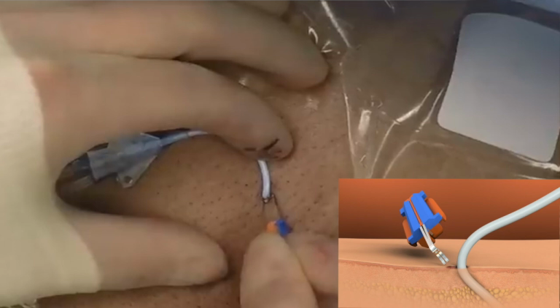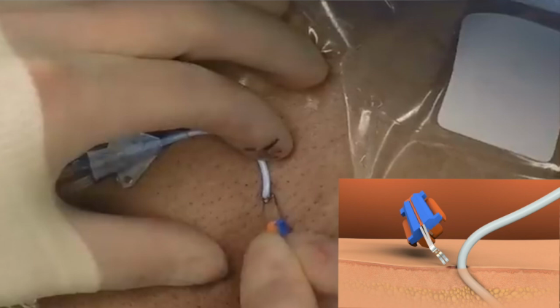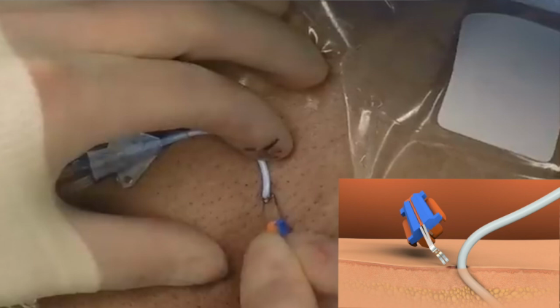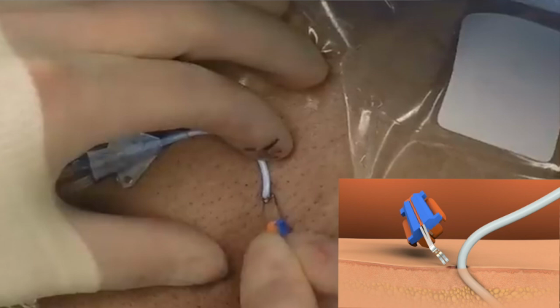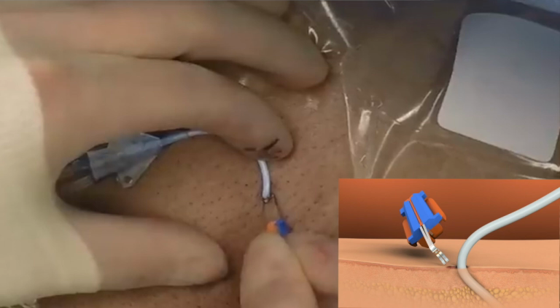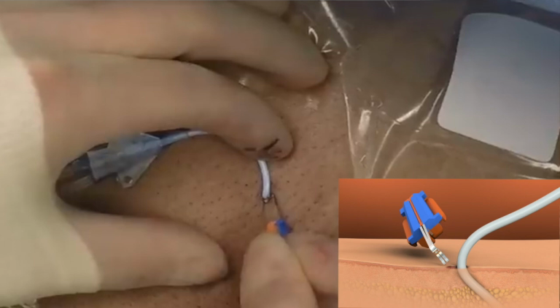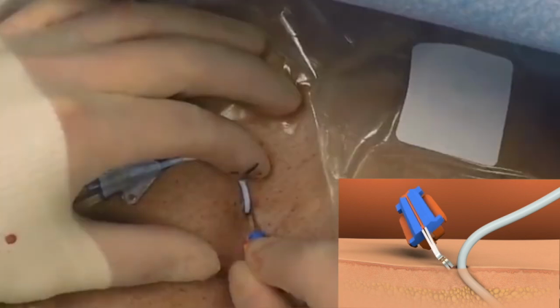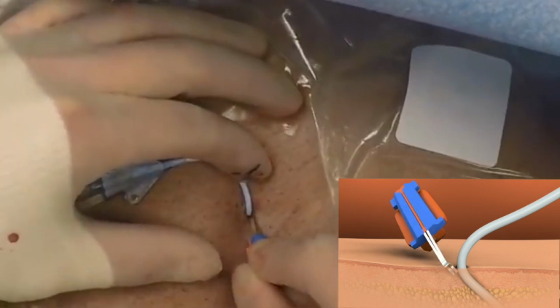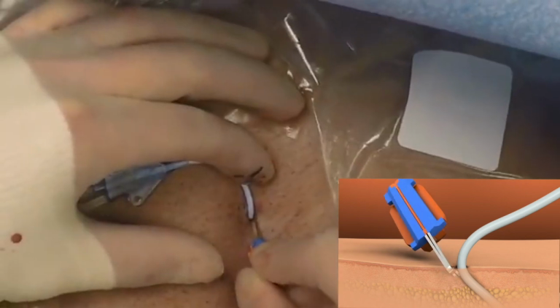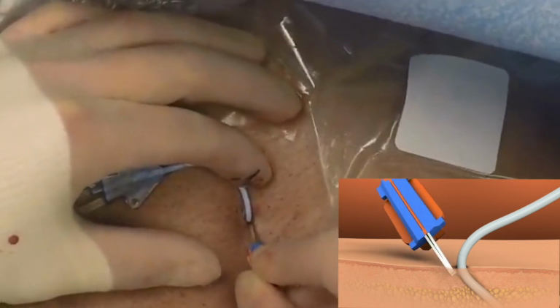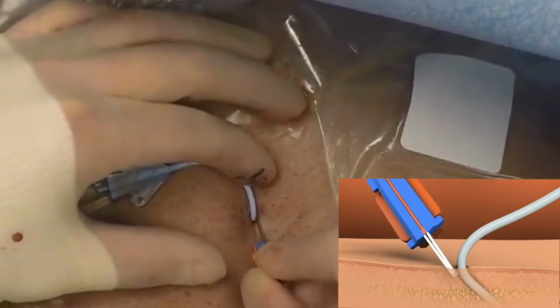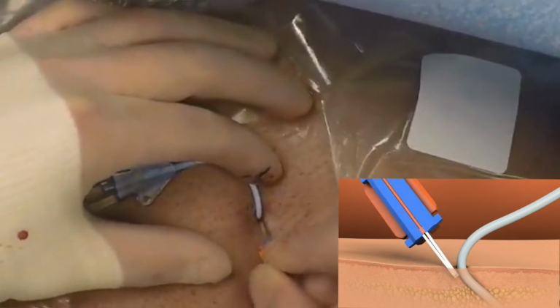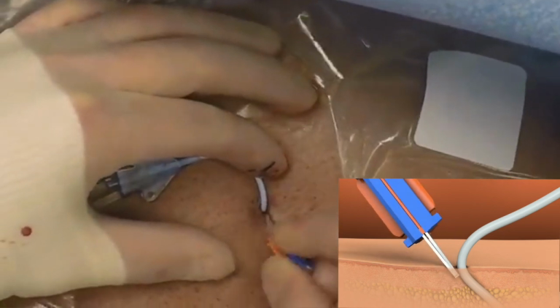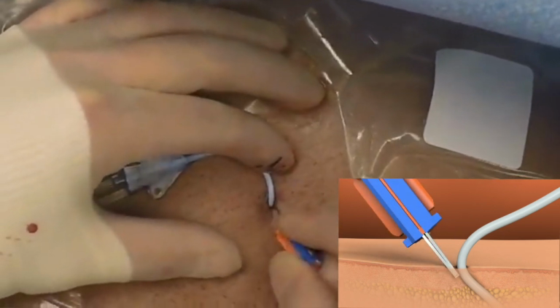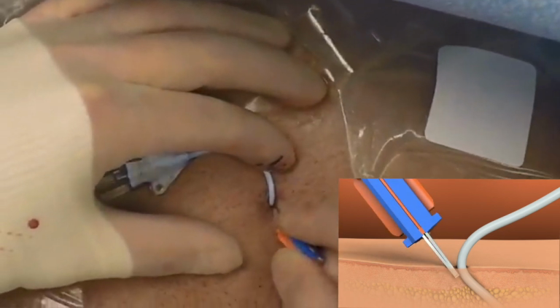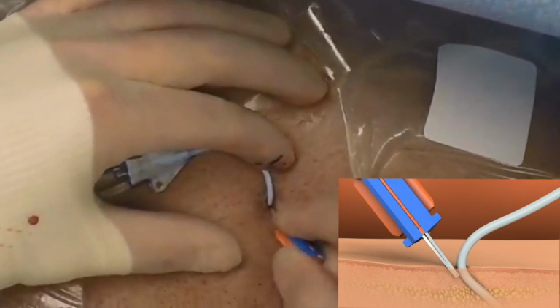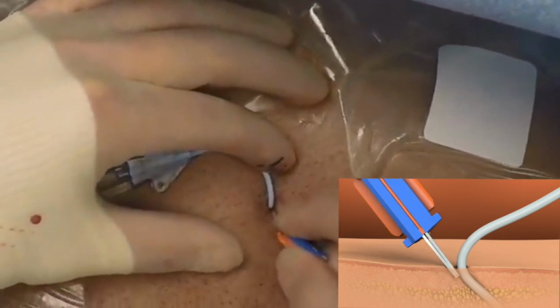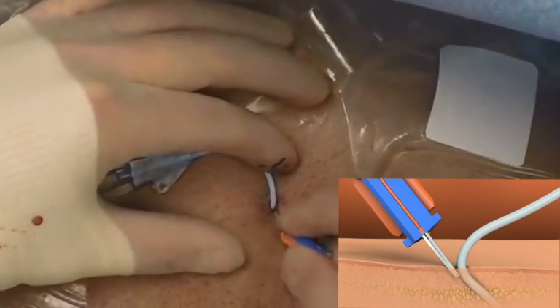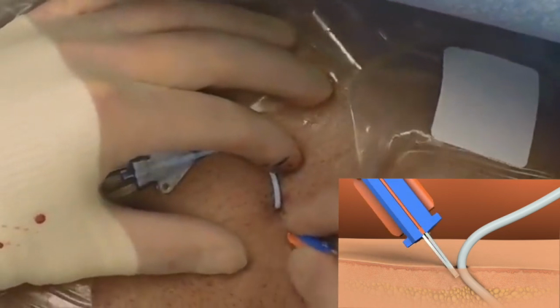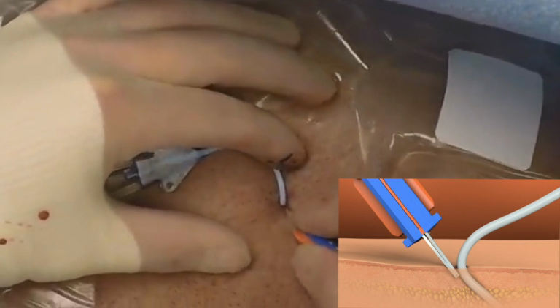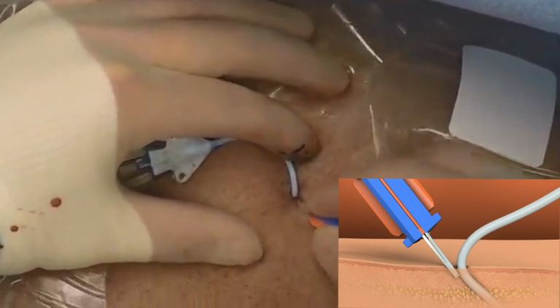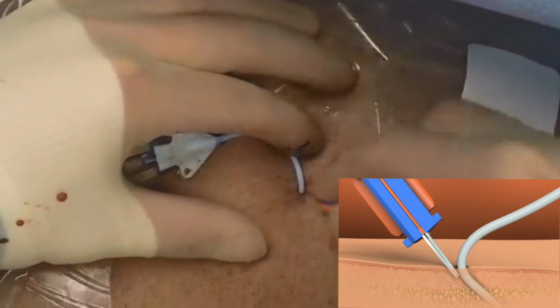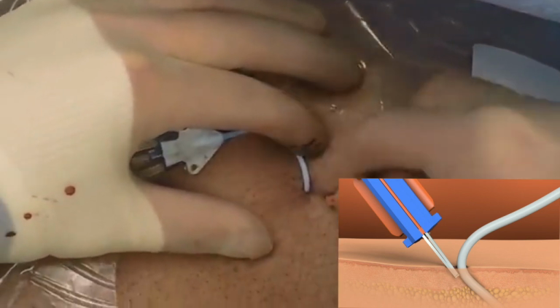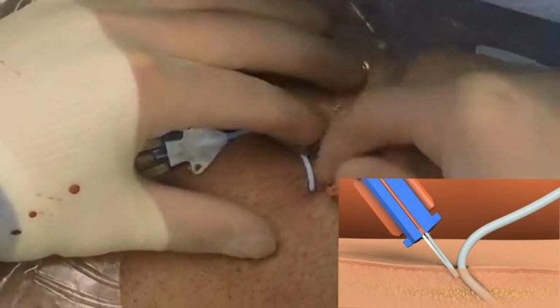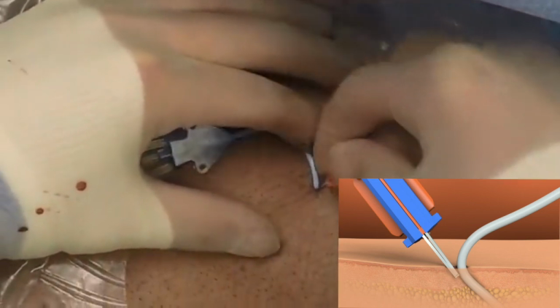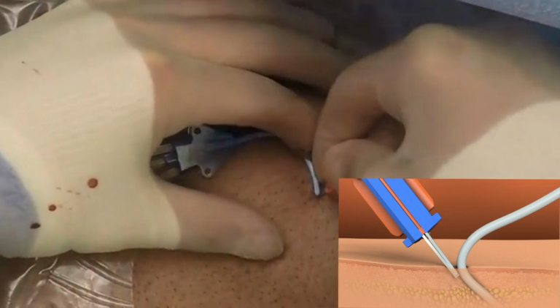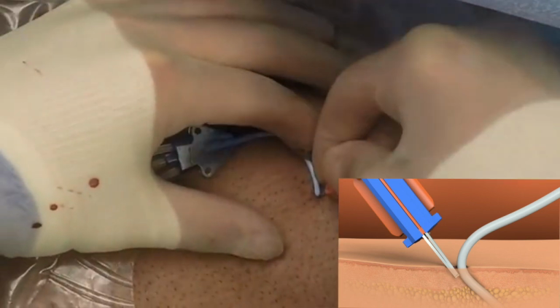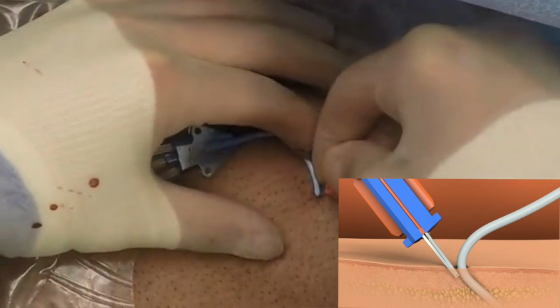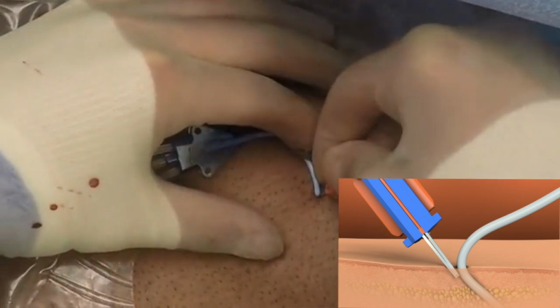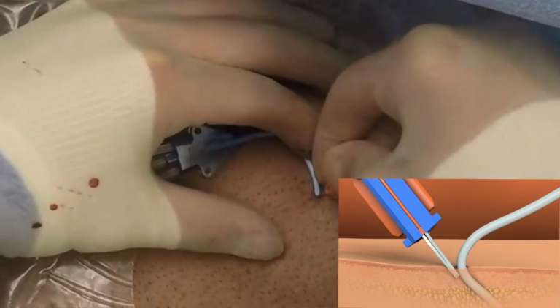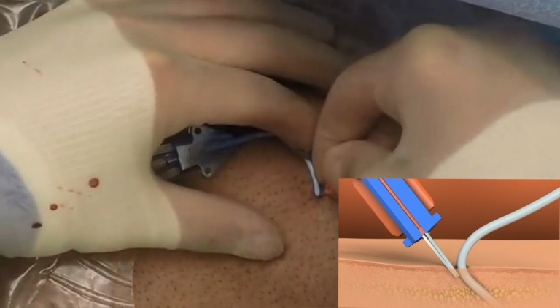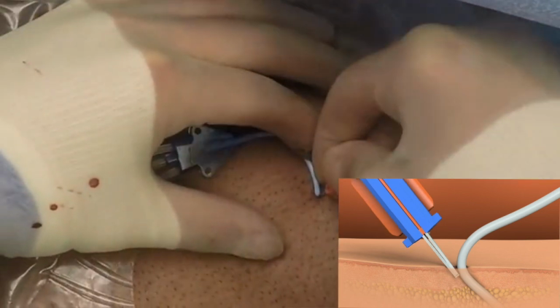Aim the tips of the feet toward the insertion site, insert the feet using firm pressure, and advance the feet and legs as far as possible into the subcutaneous tissue.